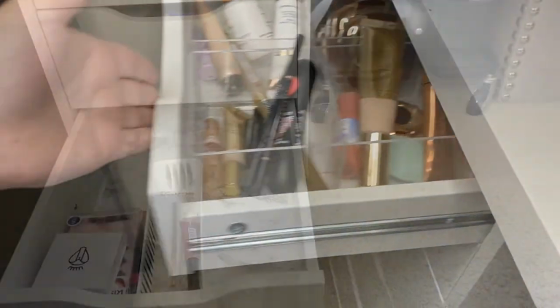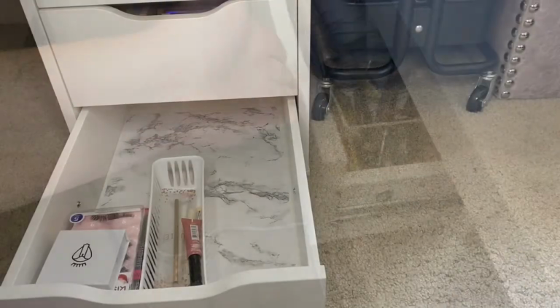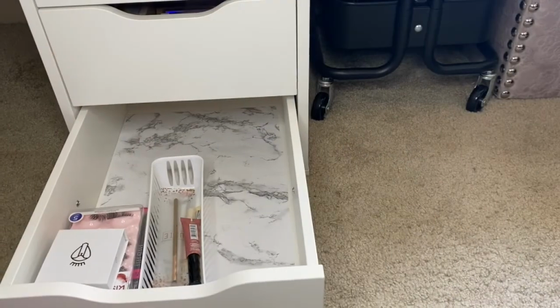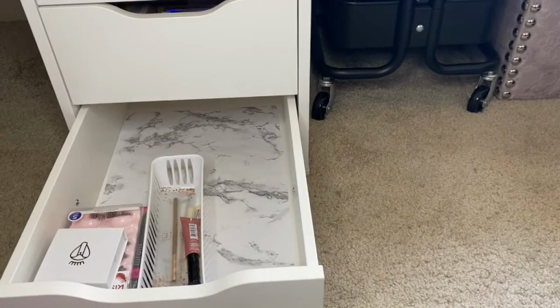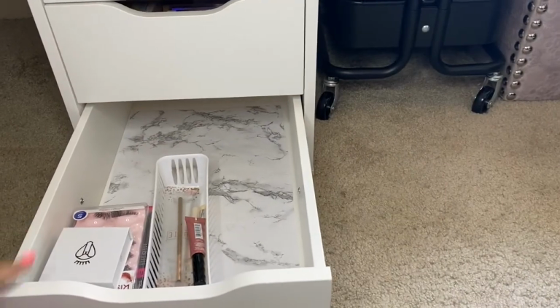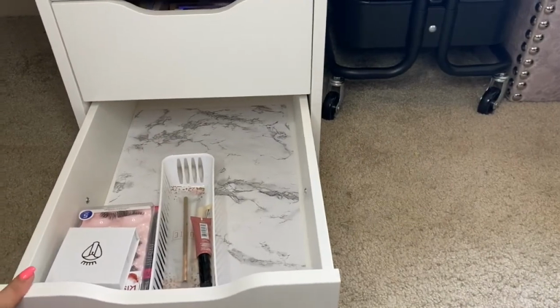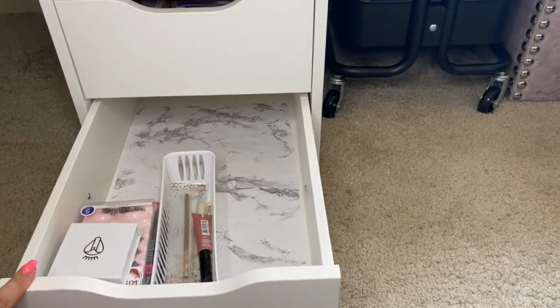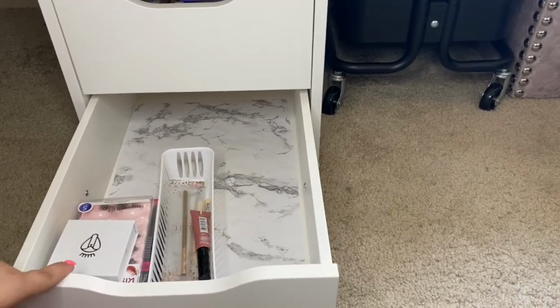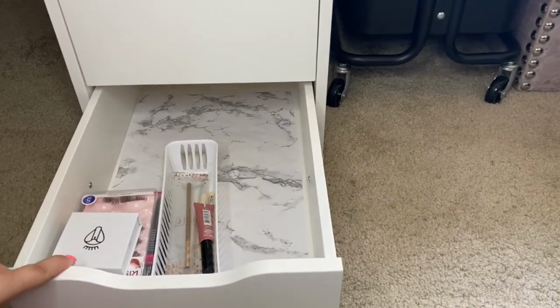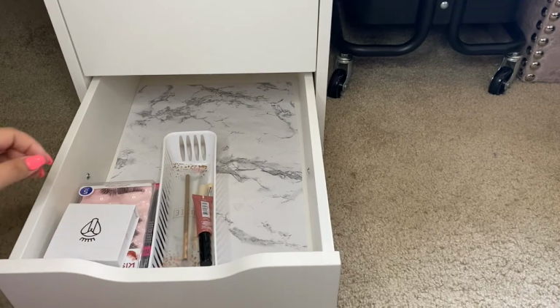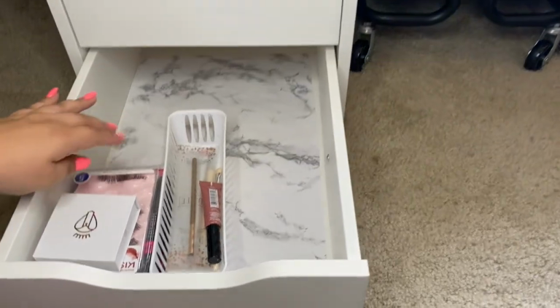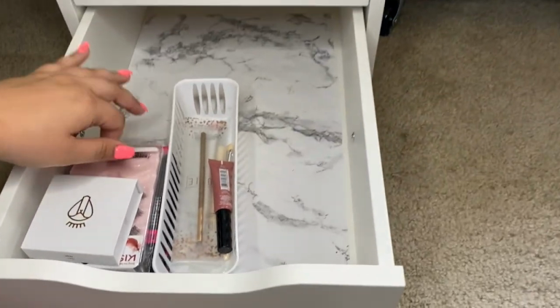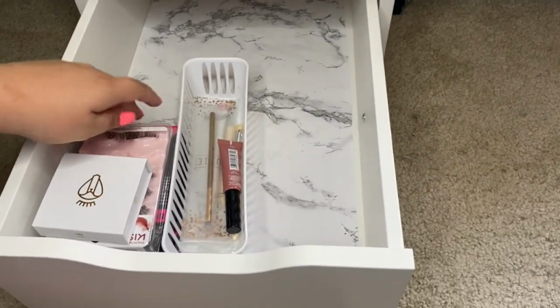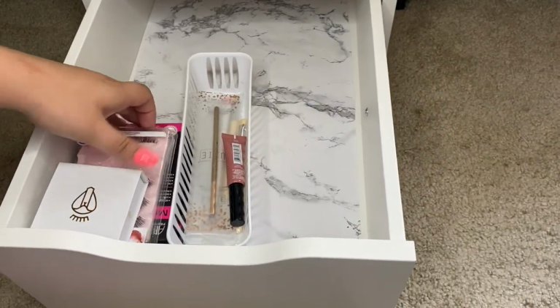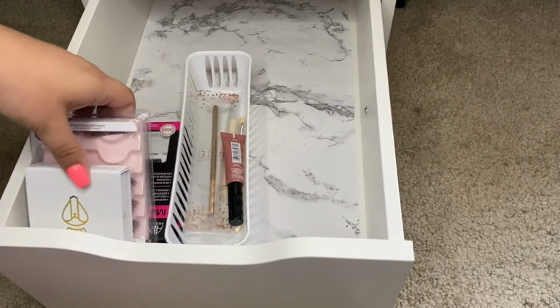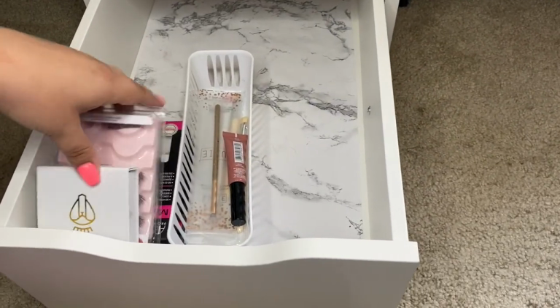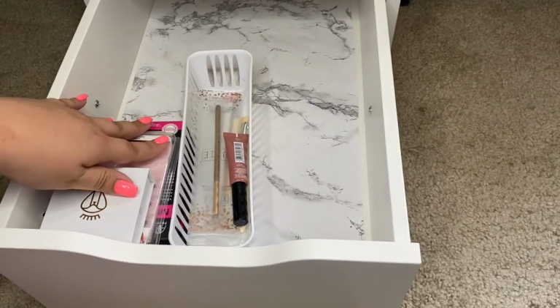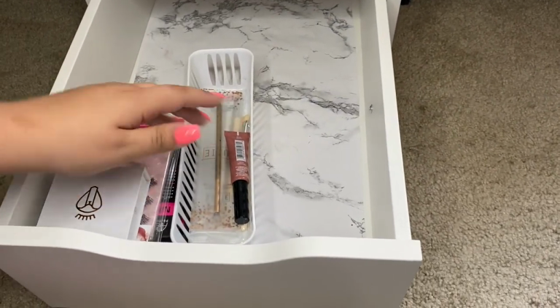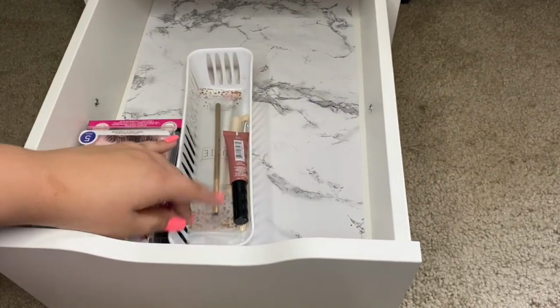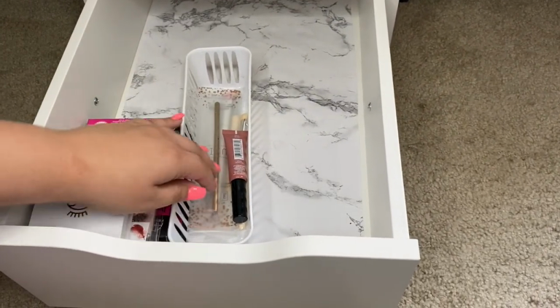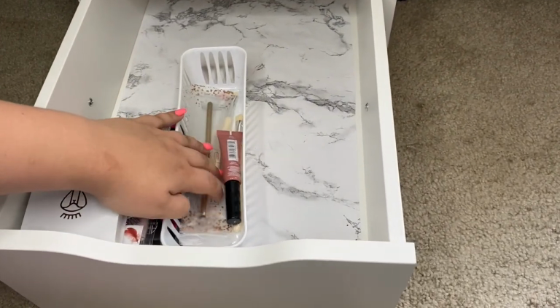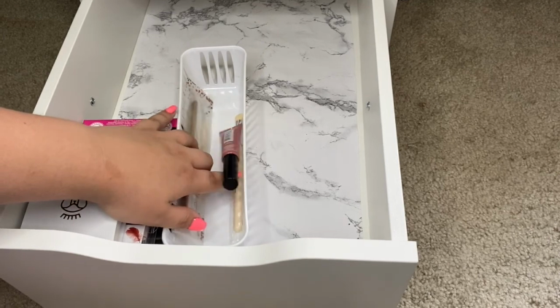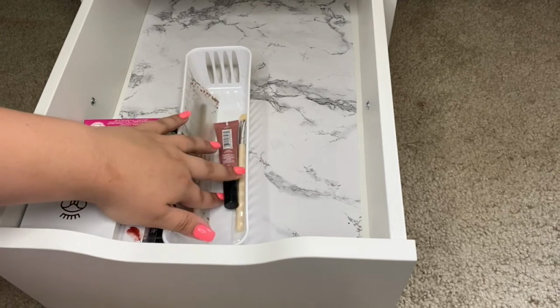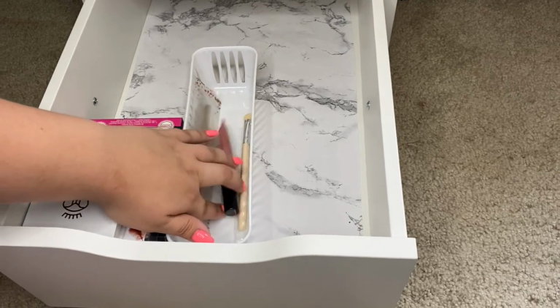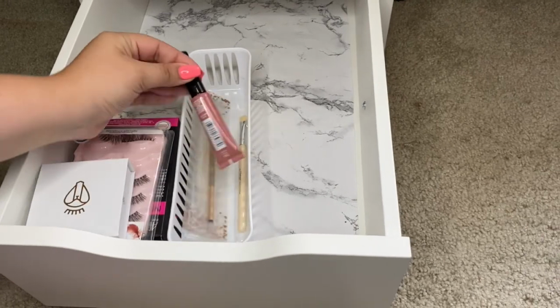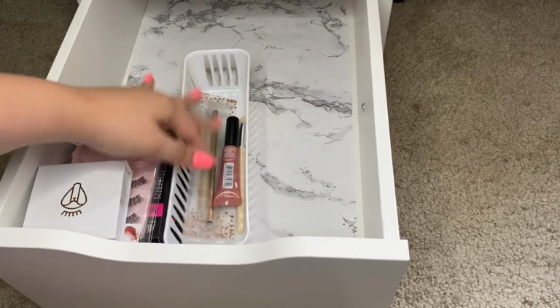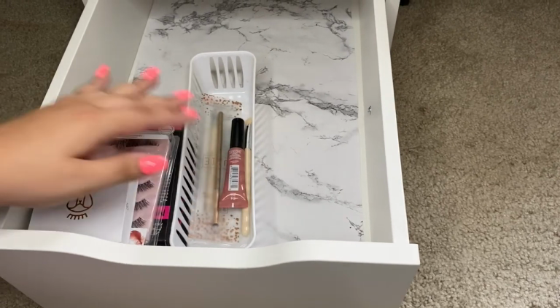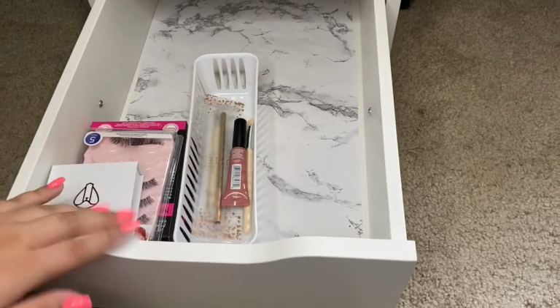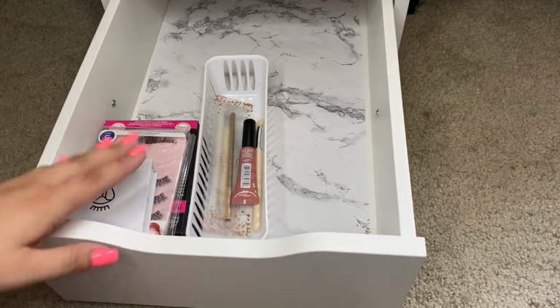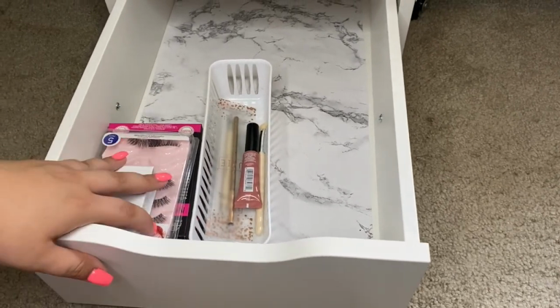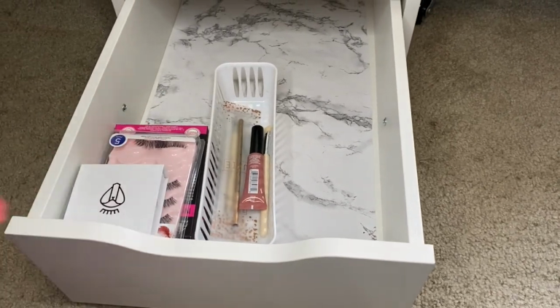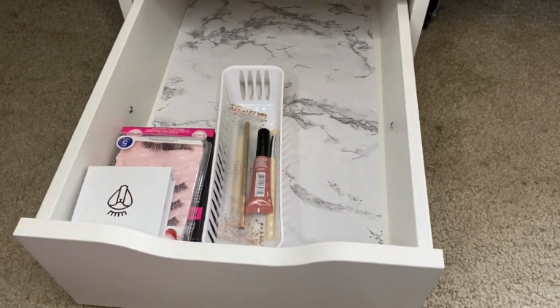This bottom drawer originally had eyeshadow palettes in here, but now it has my eyelashes over here, and then some extra brushes and an extra fluffy. This is what's in my bottom drawer now.